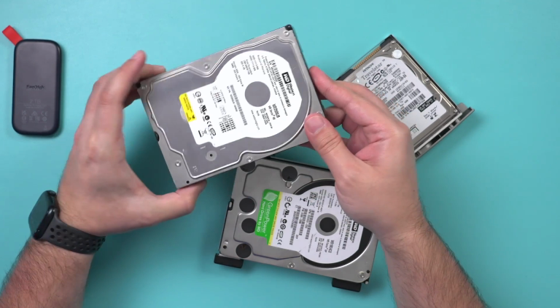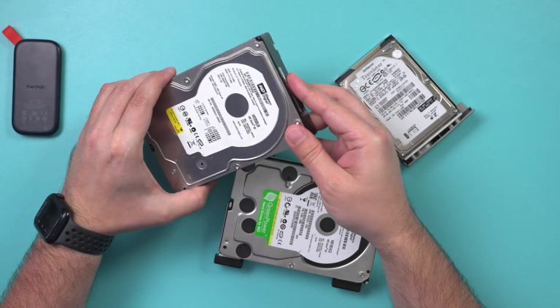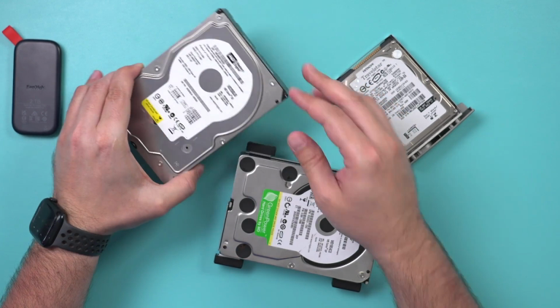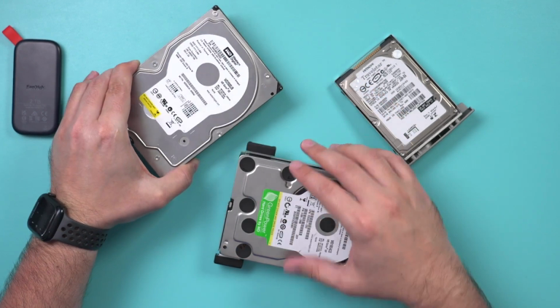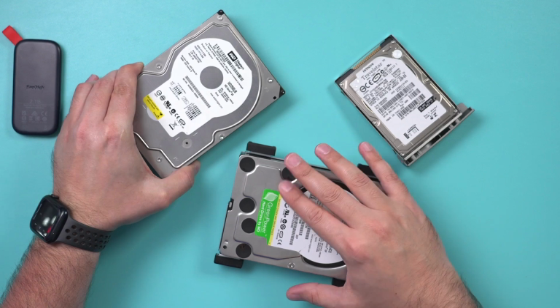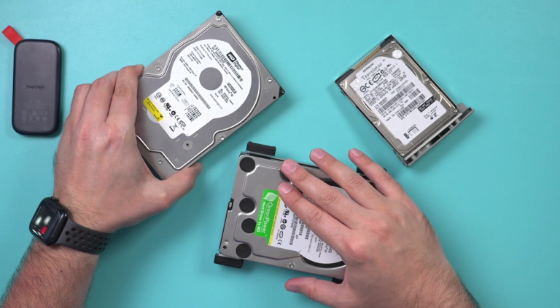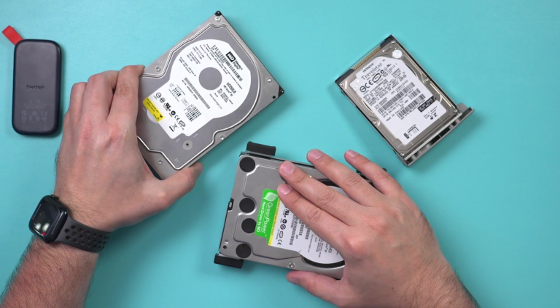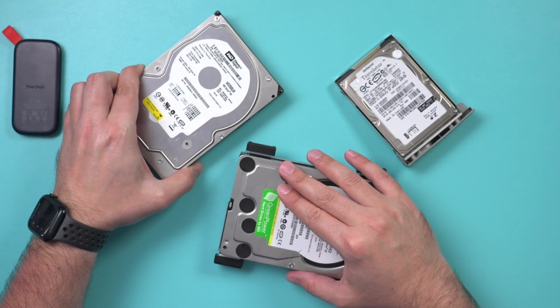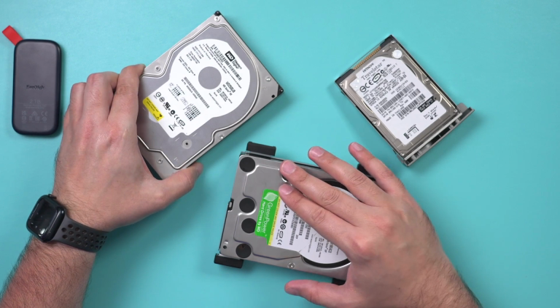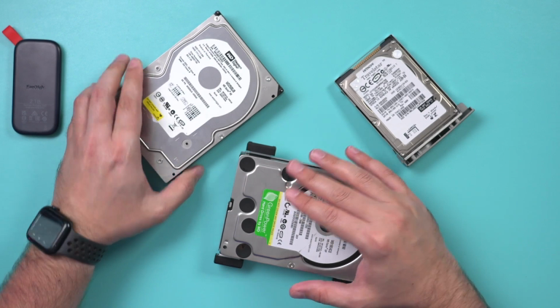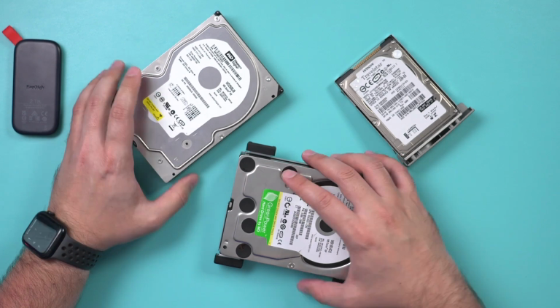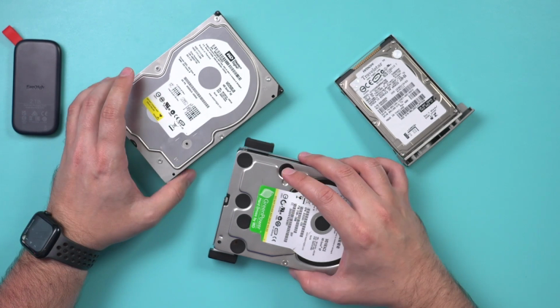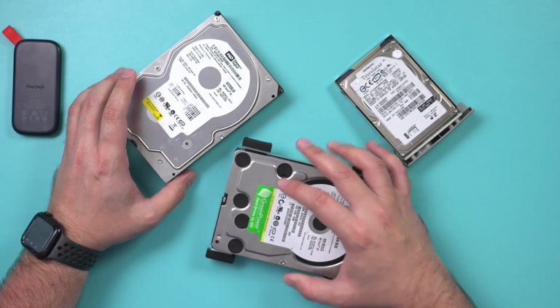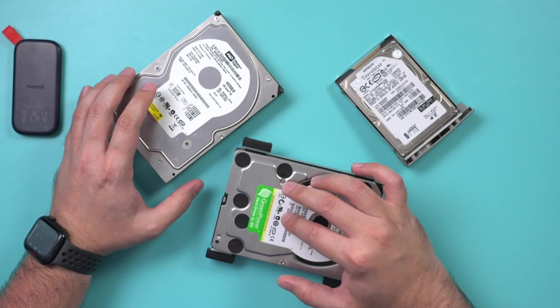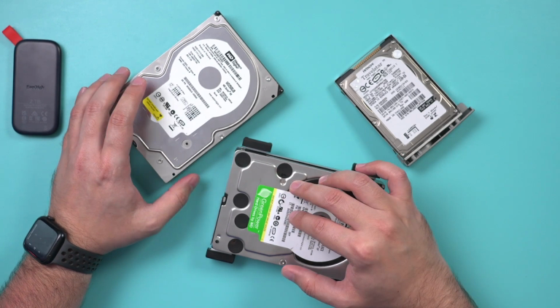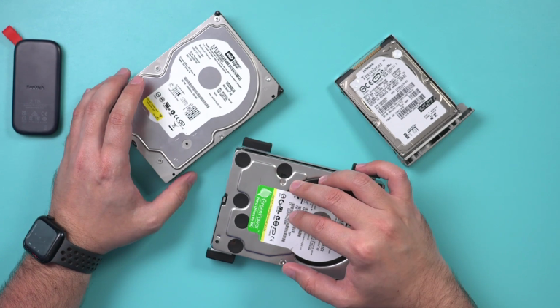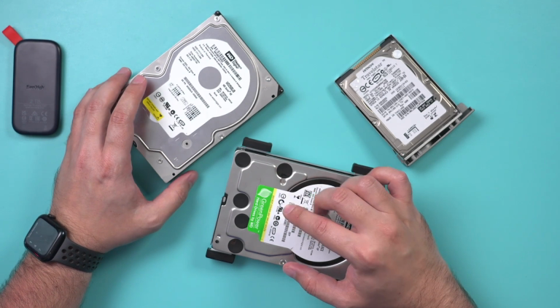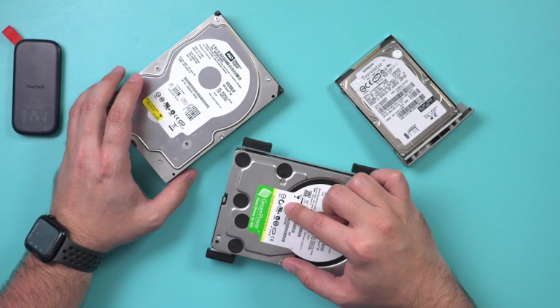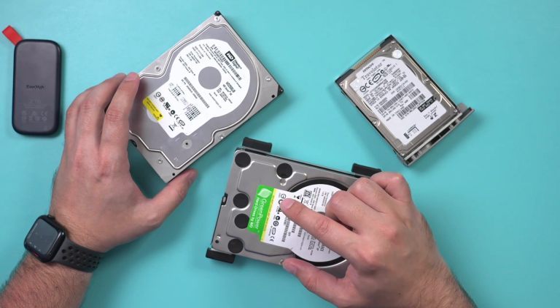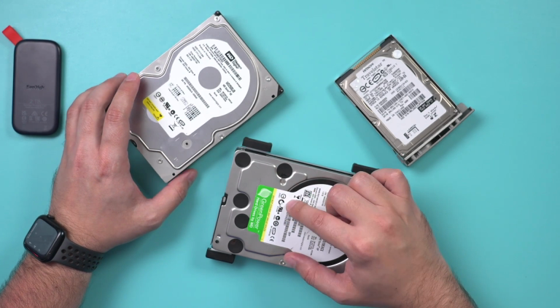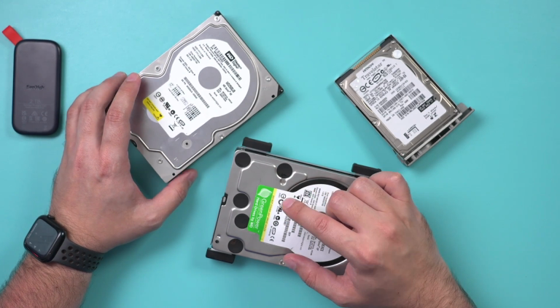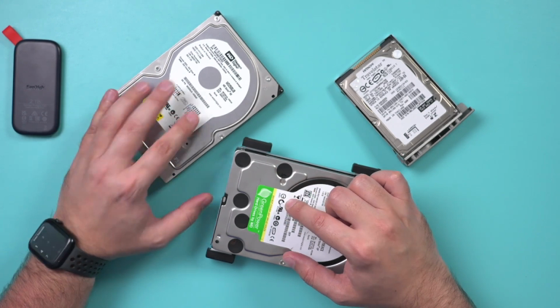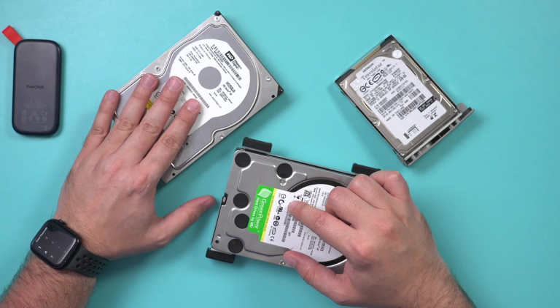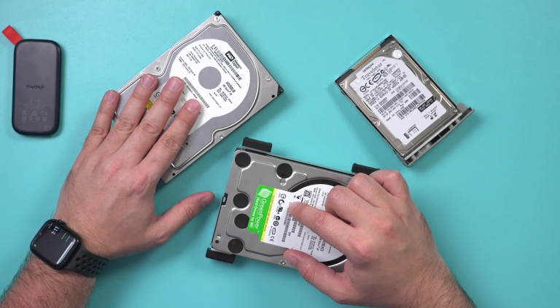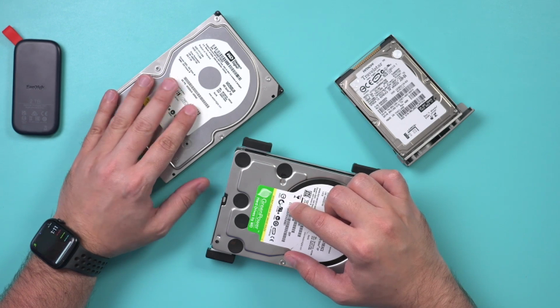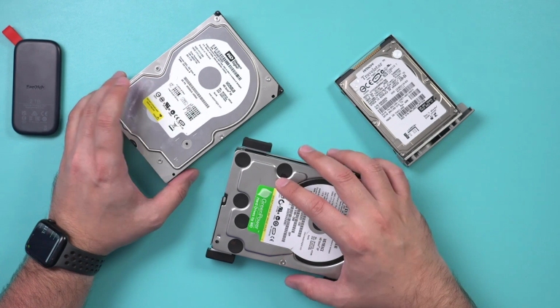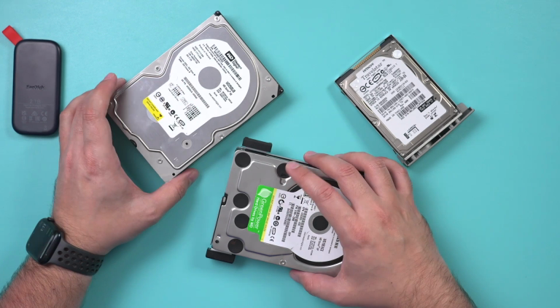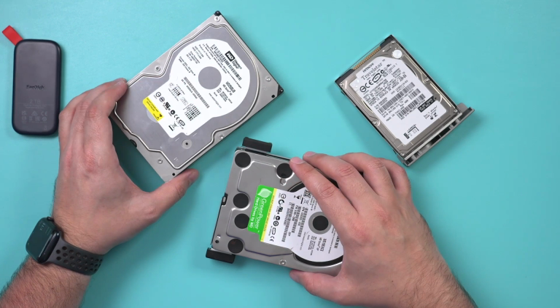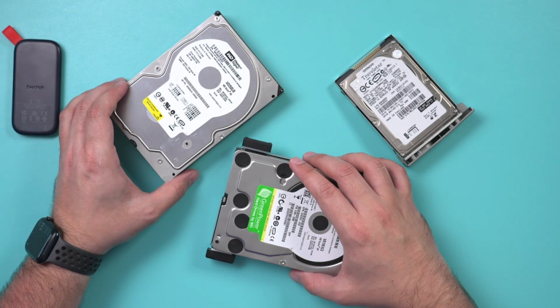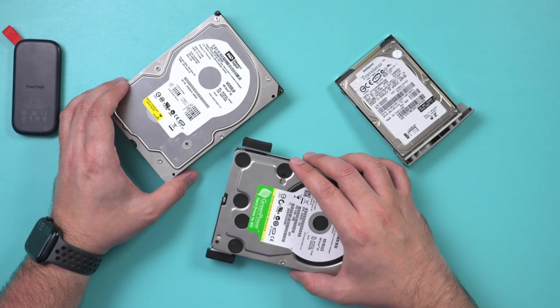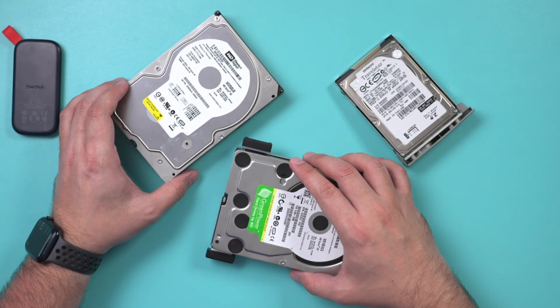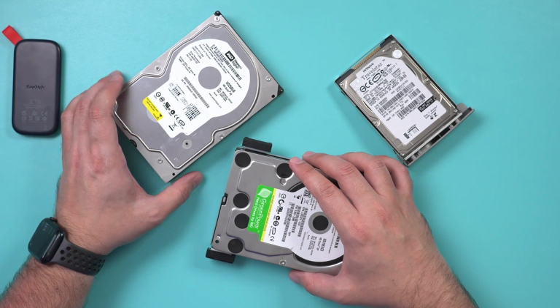Now, some hard drives are not going to be recoverable, or your computer is not going to read them. But I'll show you a software that actually helps you look into these hard drives if your regular computer won't do that as well.